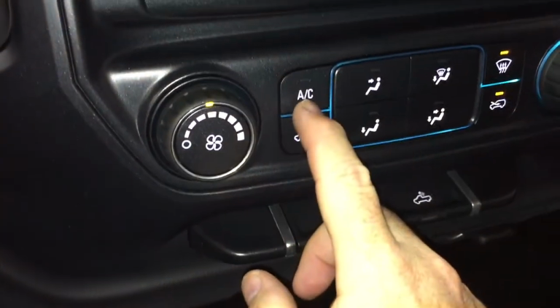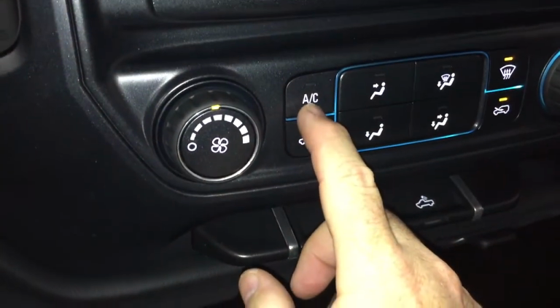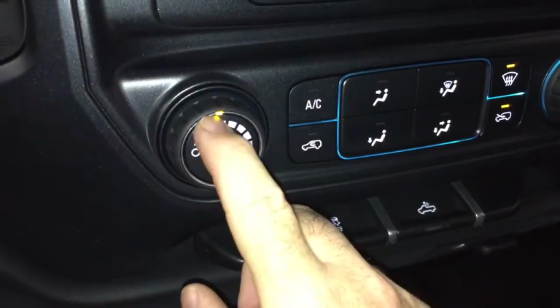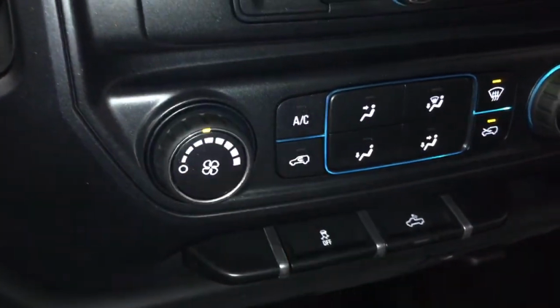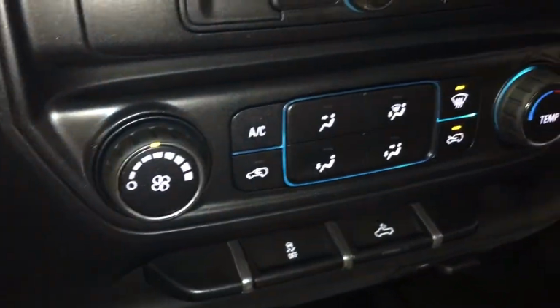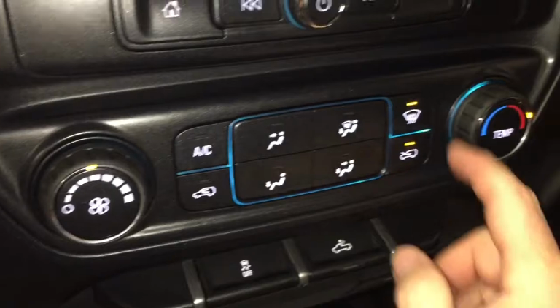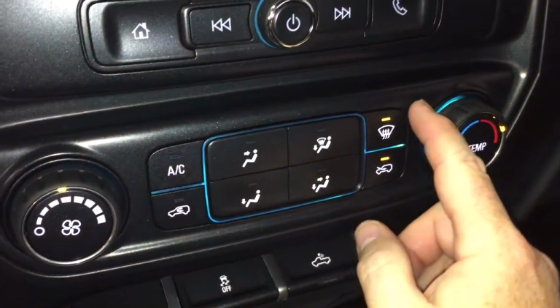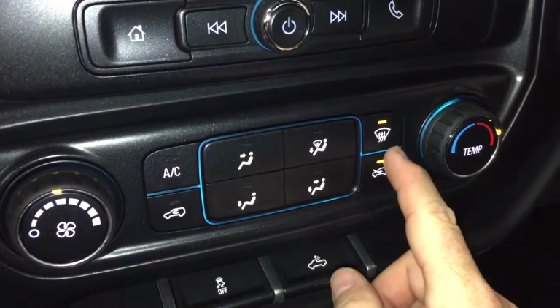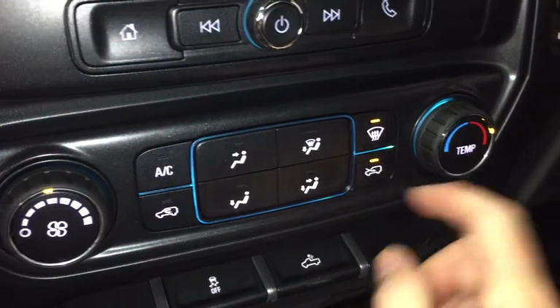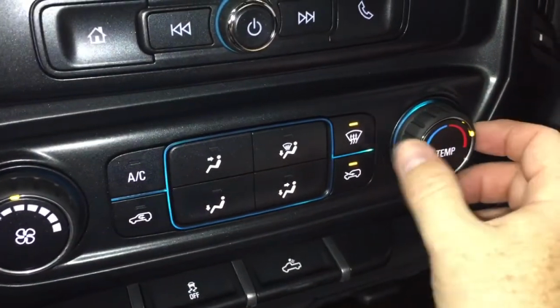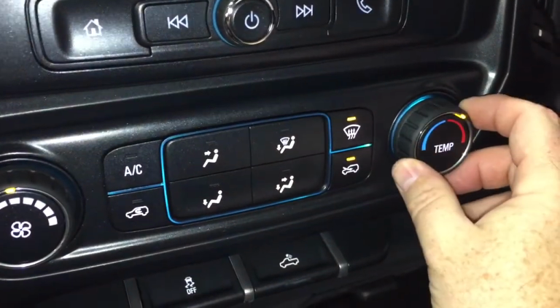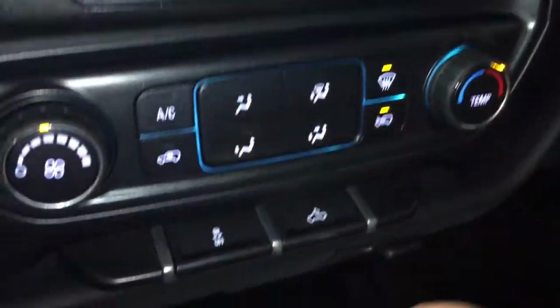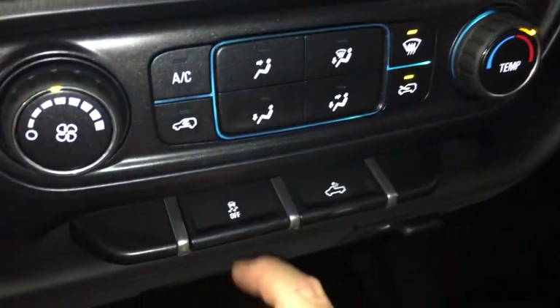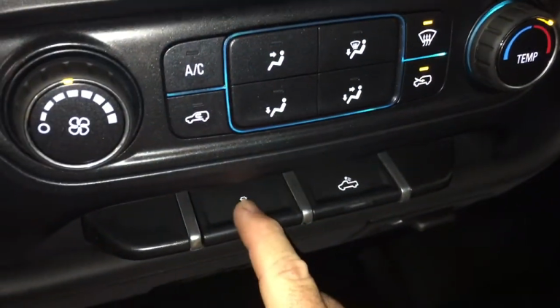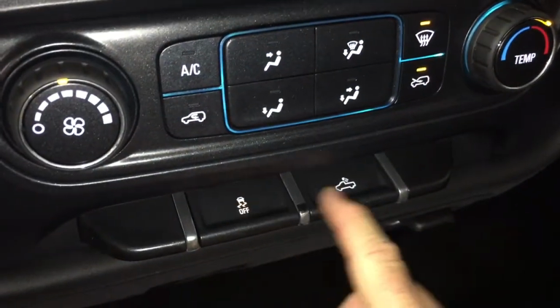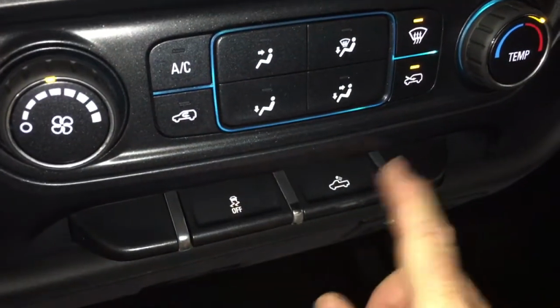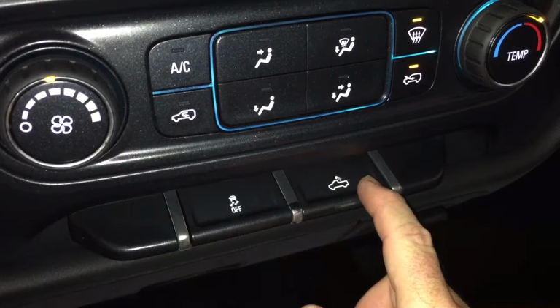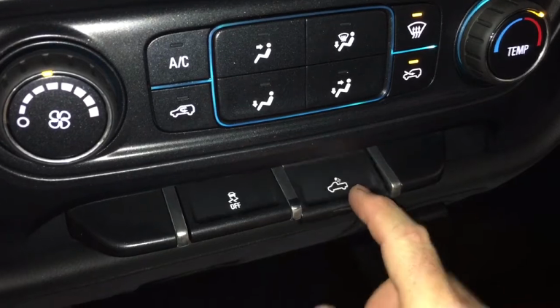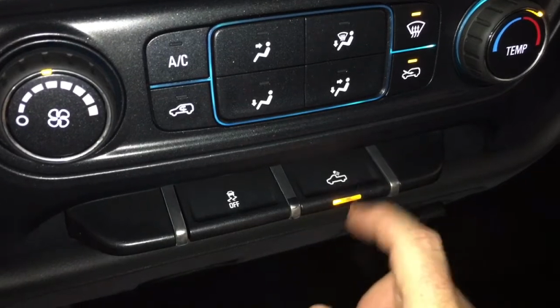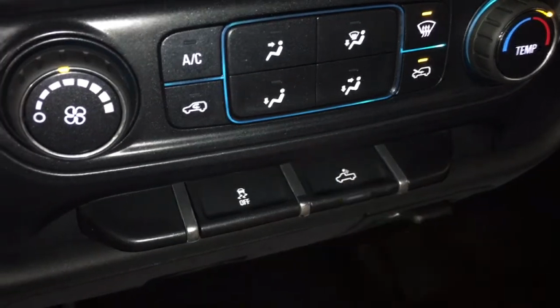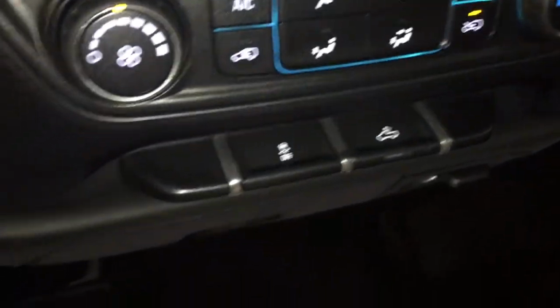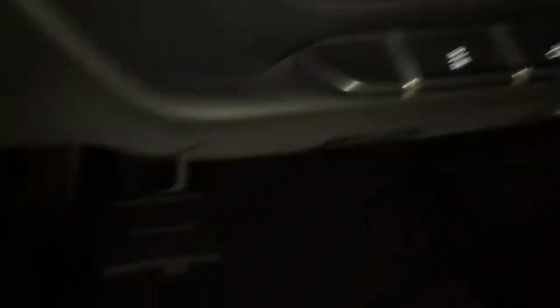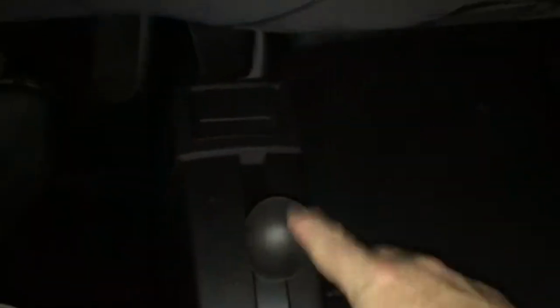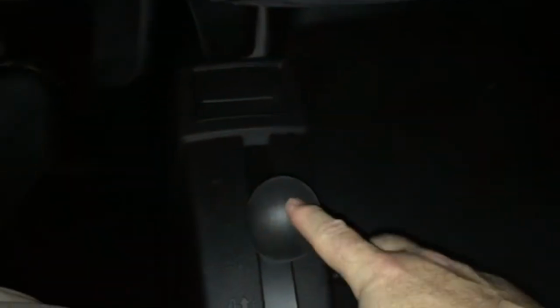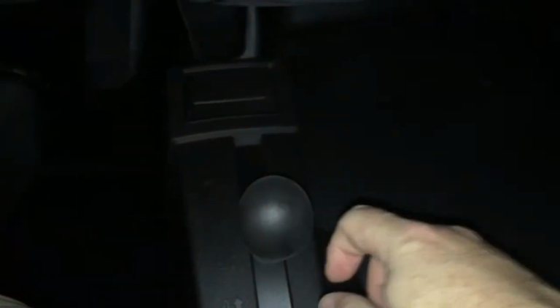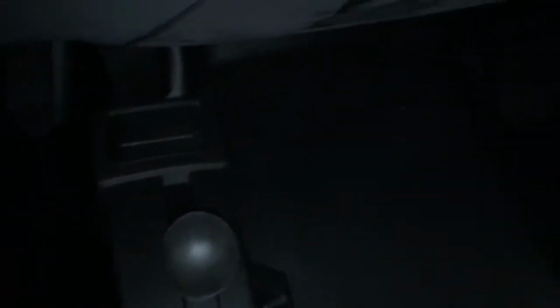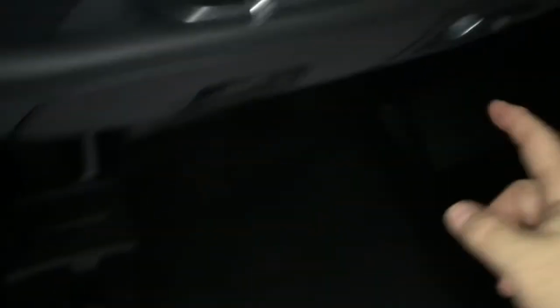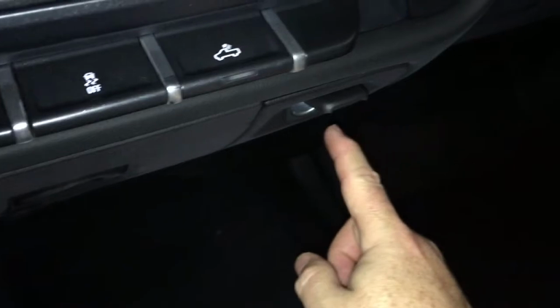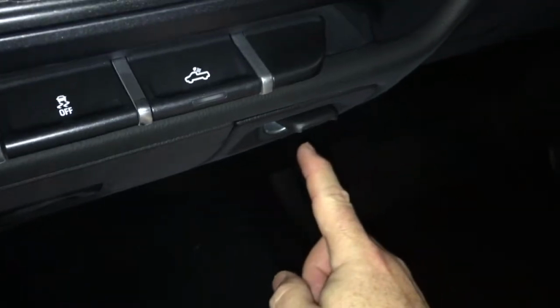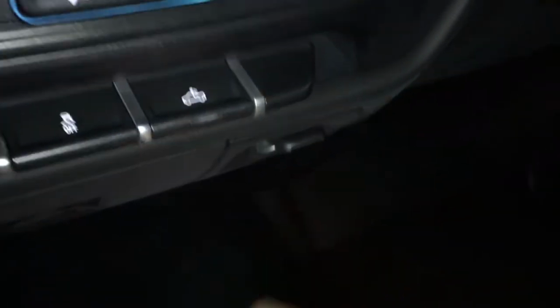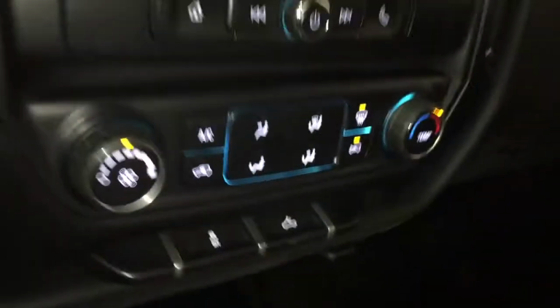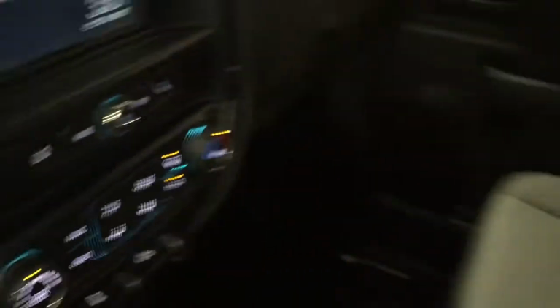You've got your air conditioning controls and fan speed. We have our defoggers here and temperature control. There's also traction control, LED lighting for the back of the truck, and your four-wheel drive selector here on the floor, plus a 12-volt adapter for connectivity.